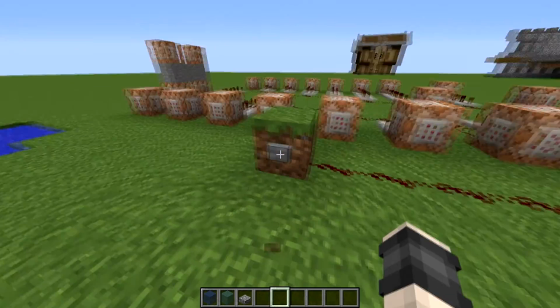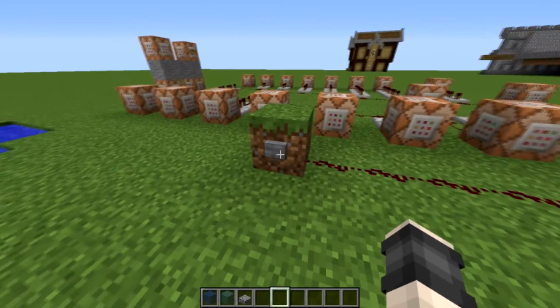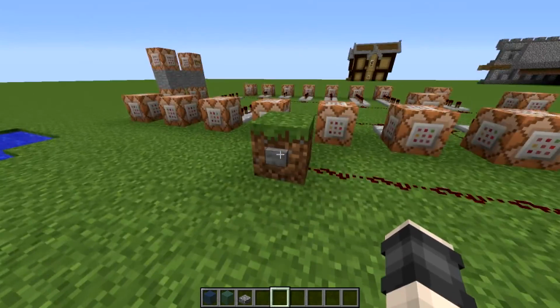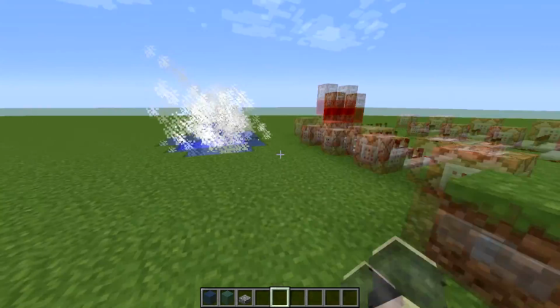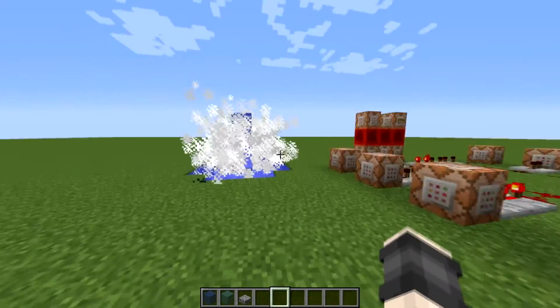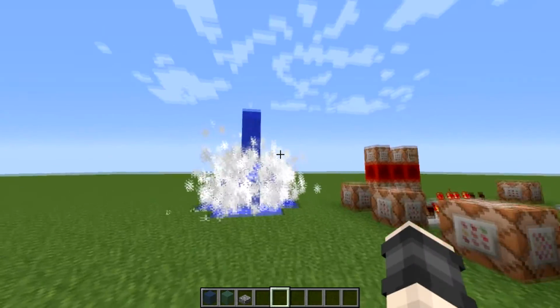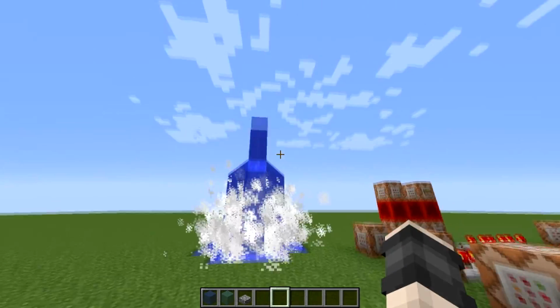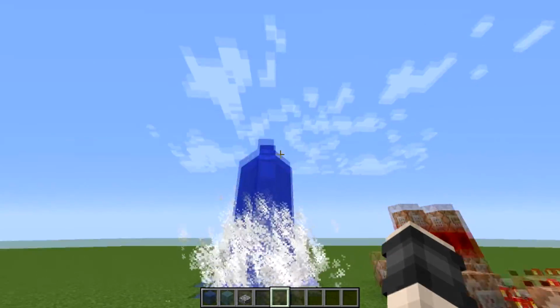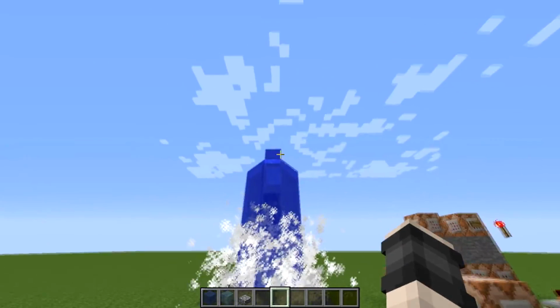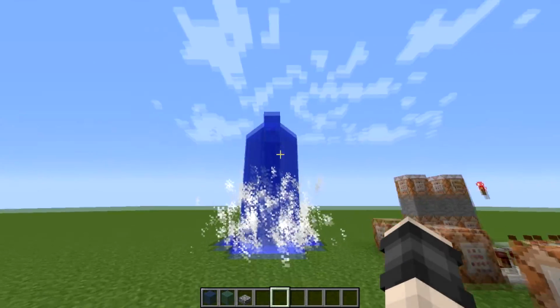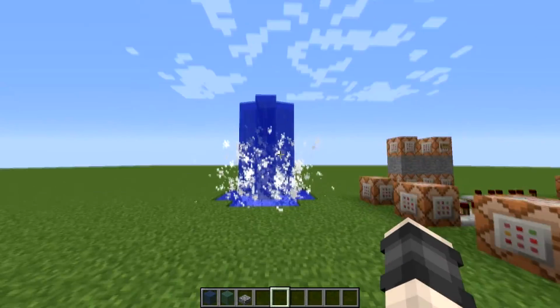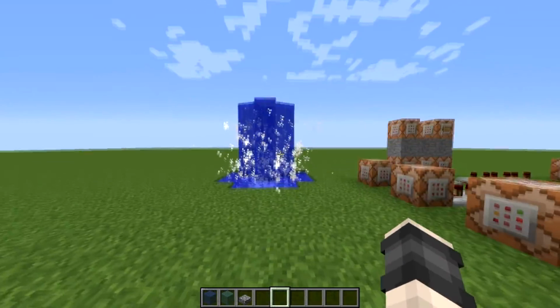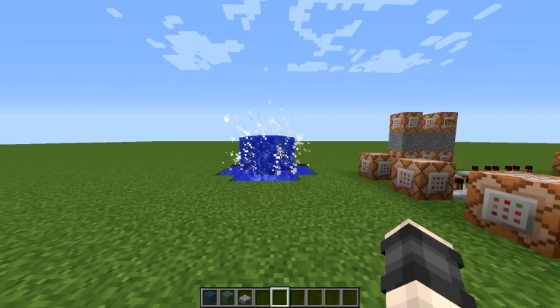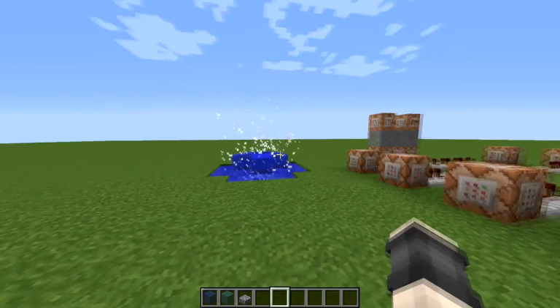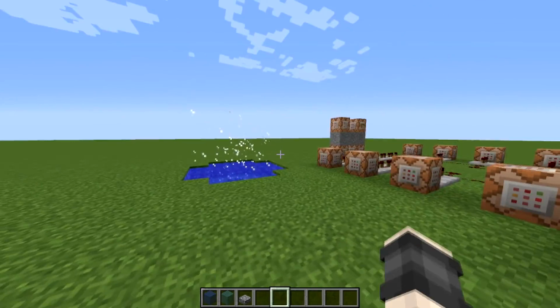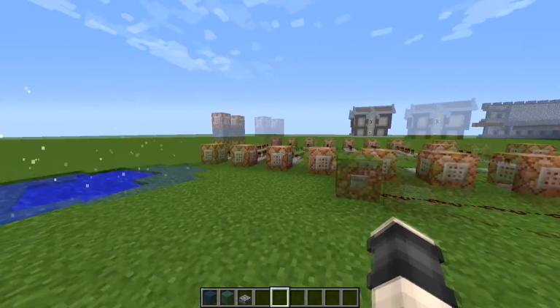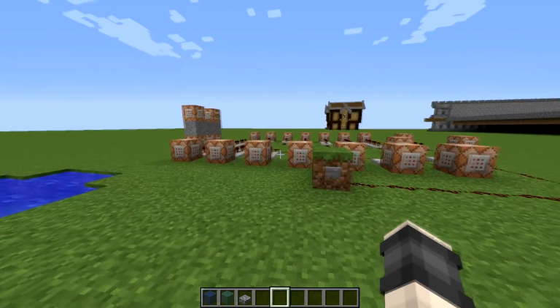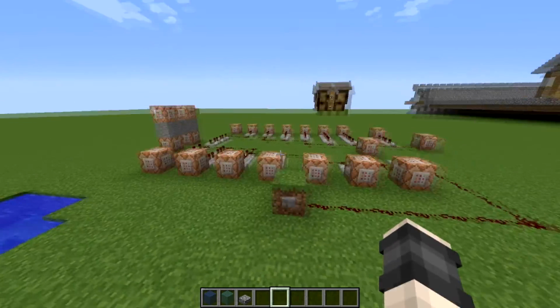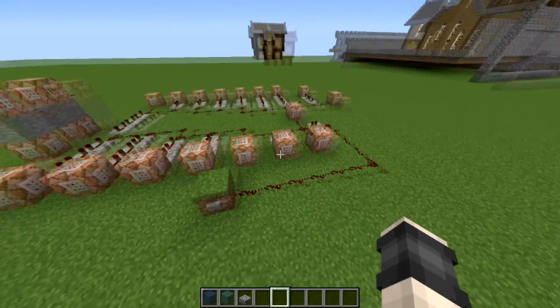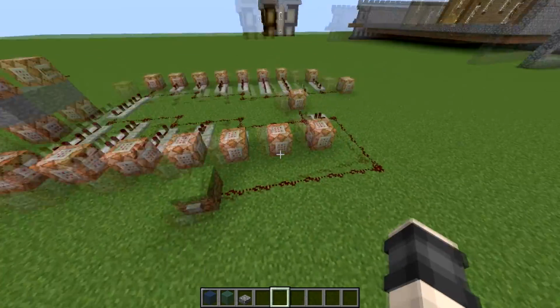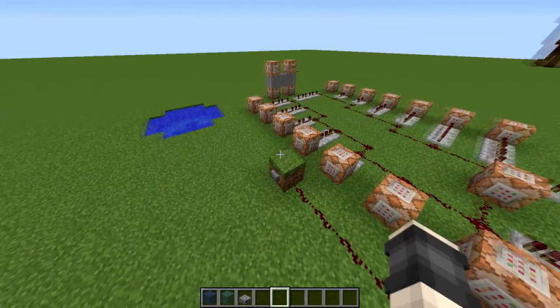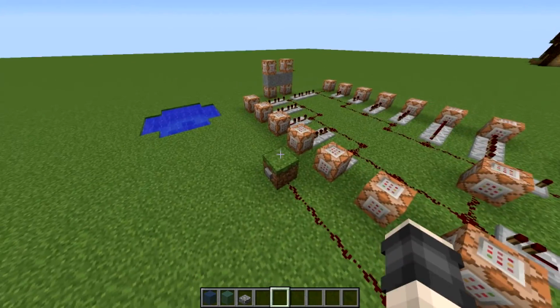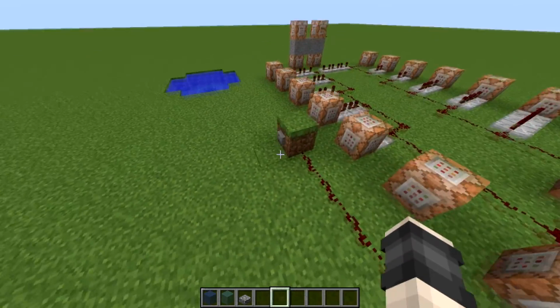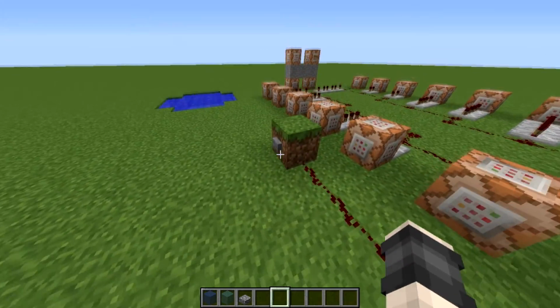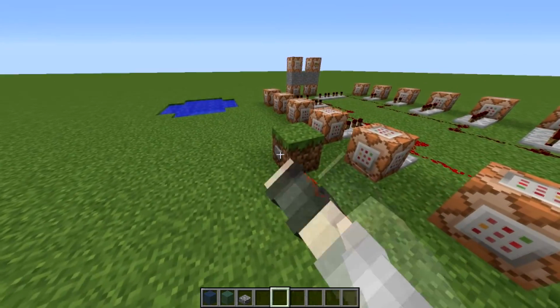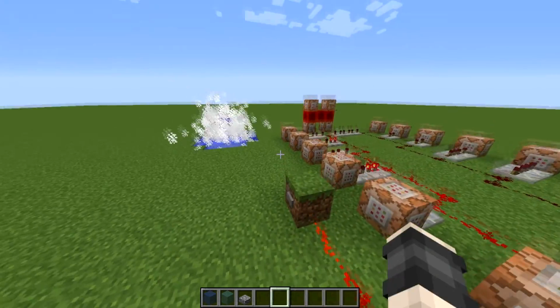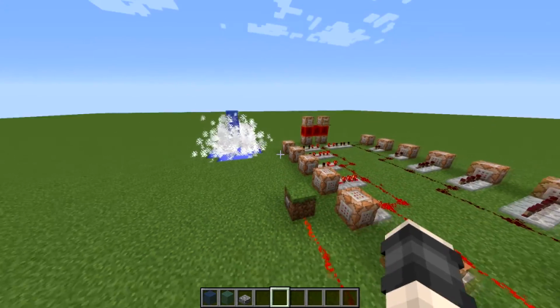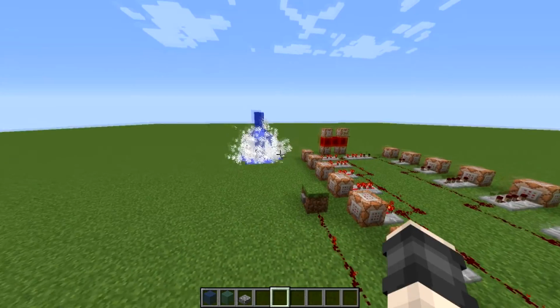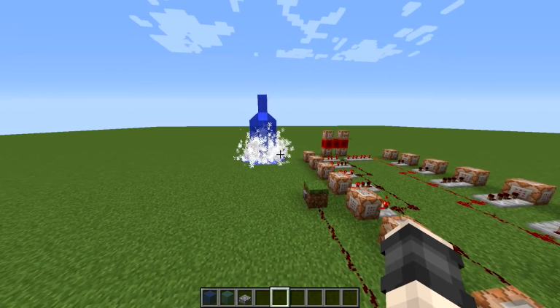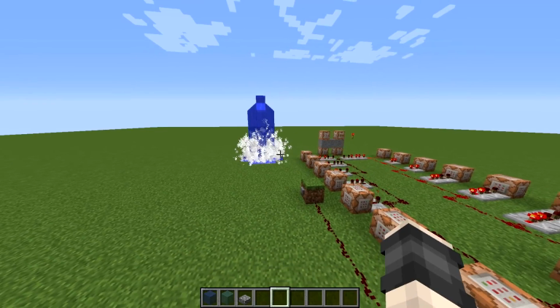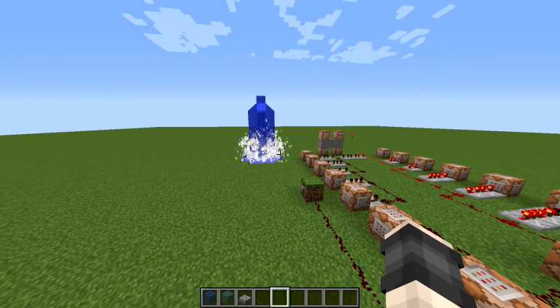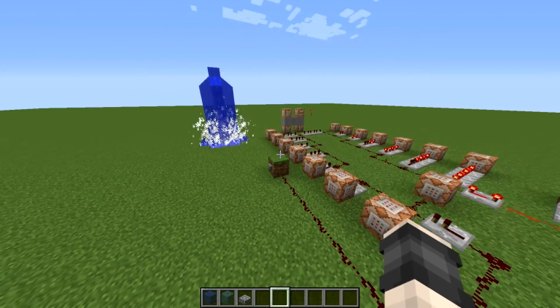Let's go ahead and press this button, and you can see that we have a Minecraft geyser. That works — it's powered by all these command blocks. I'm going to show you it again and basically tell you what's happening.